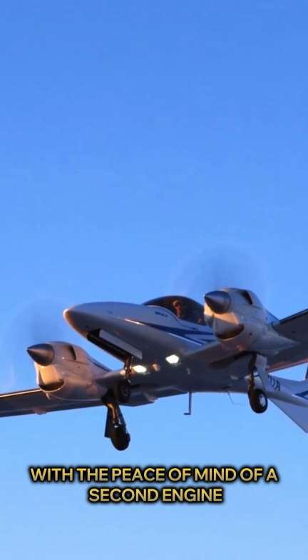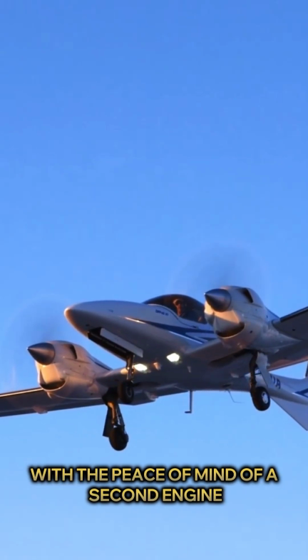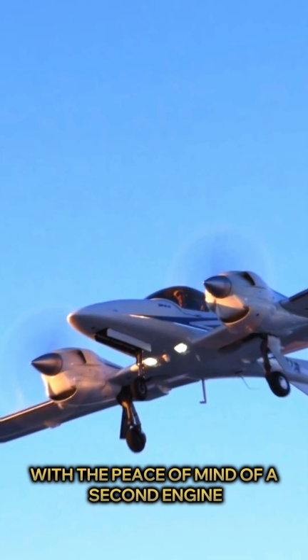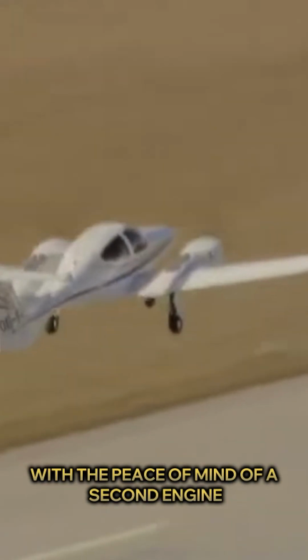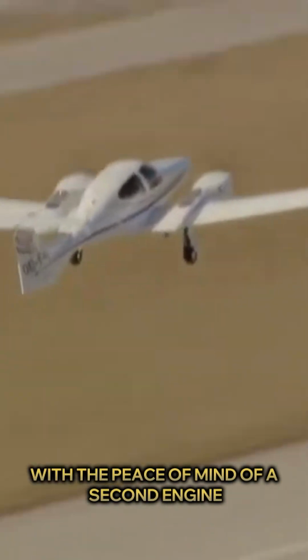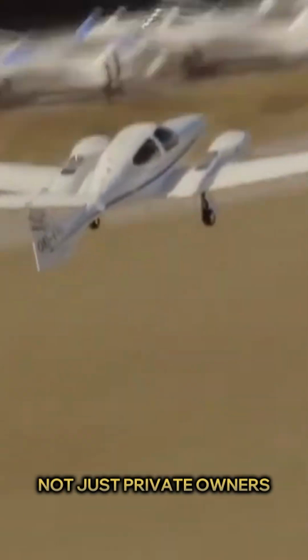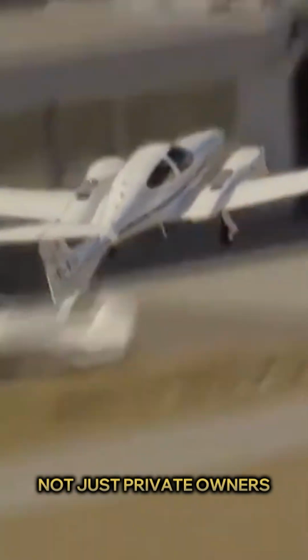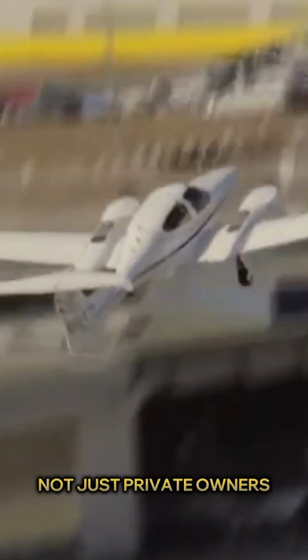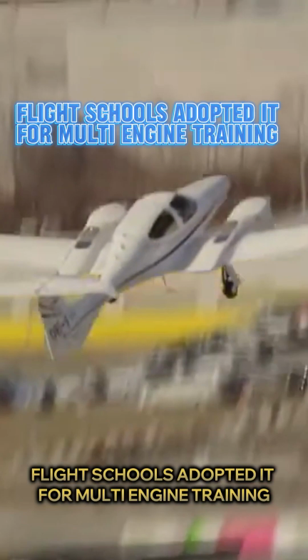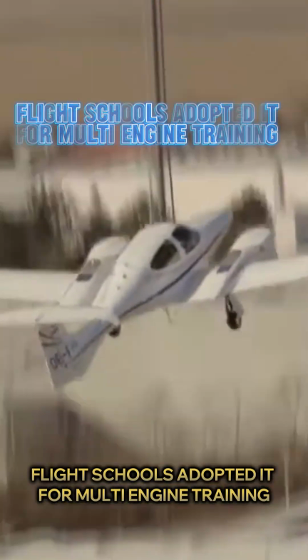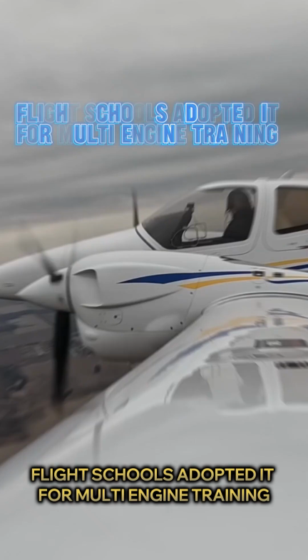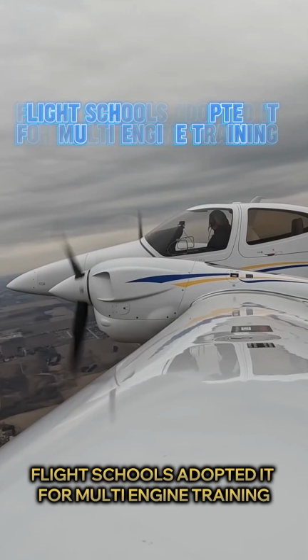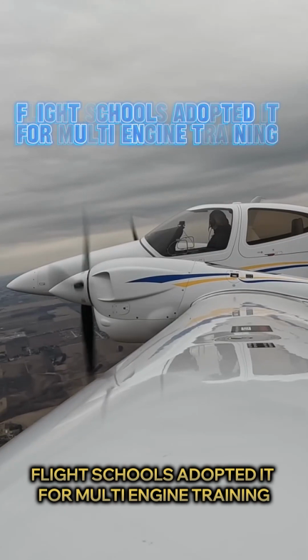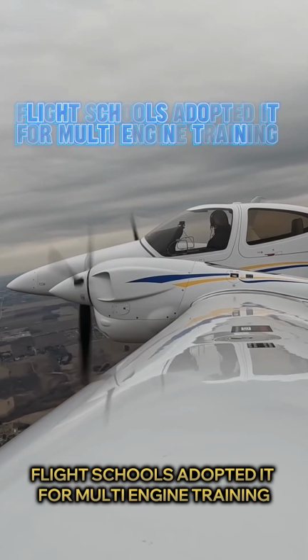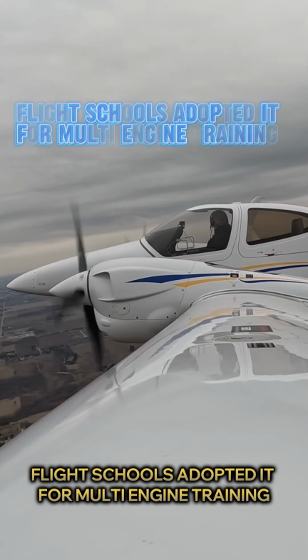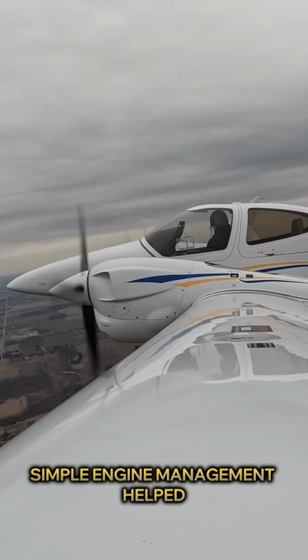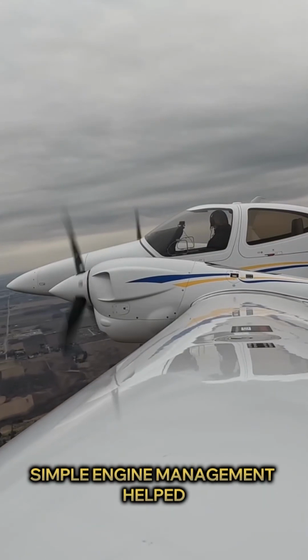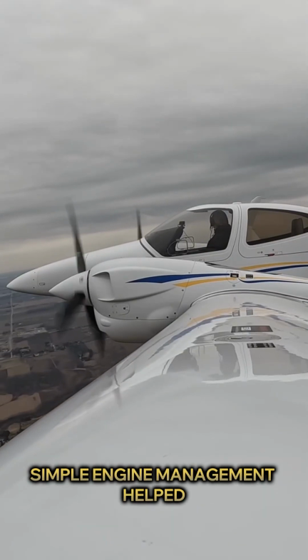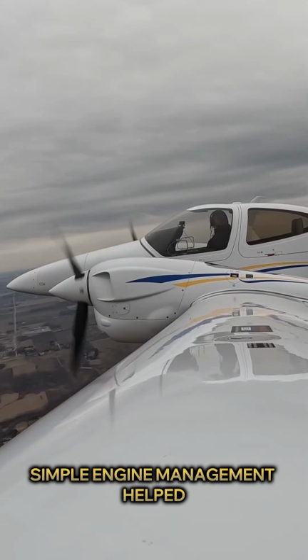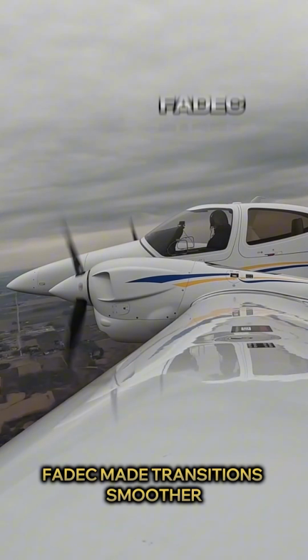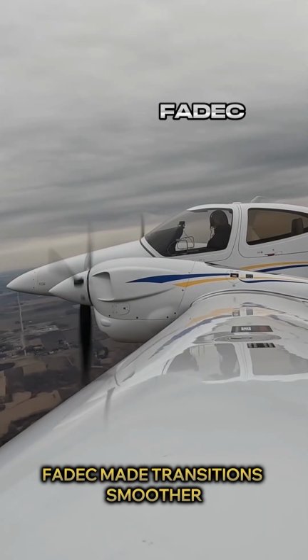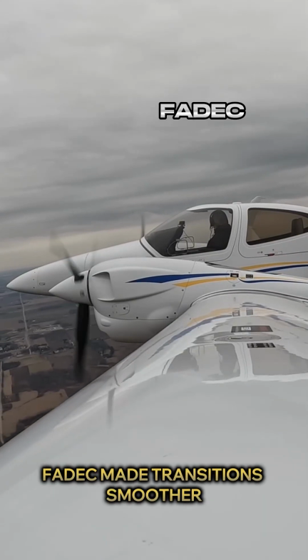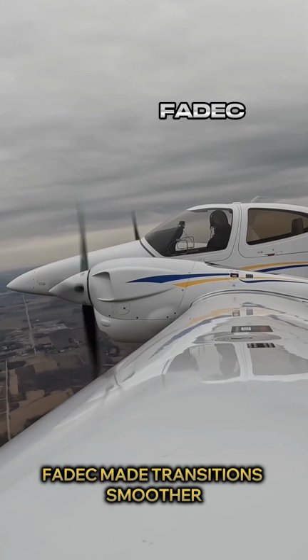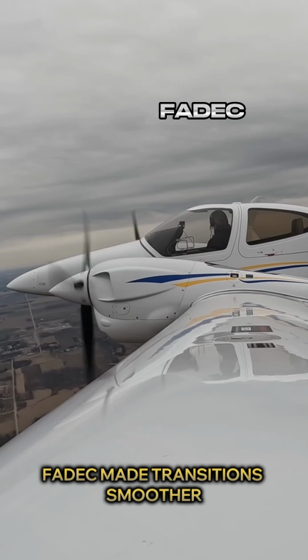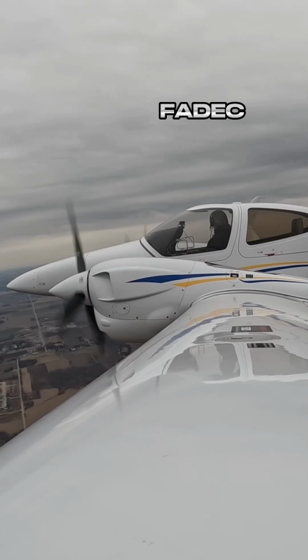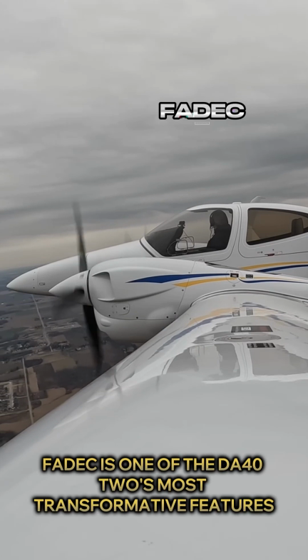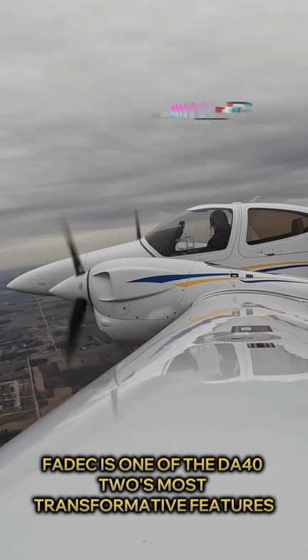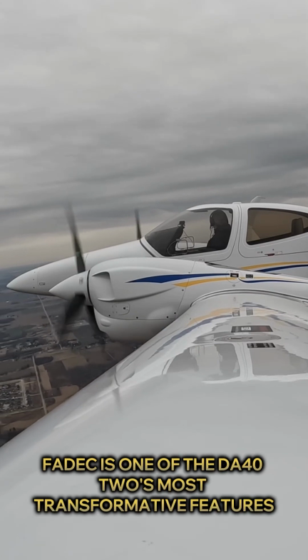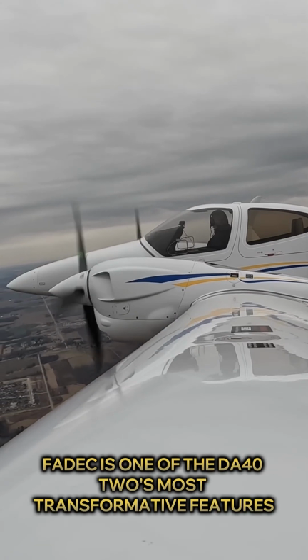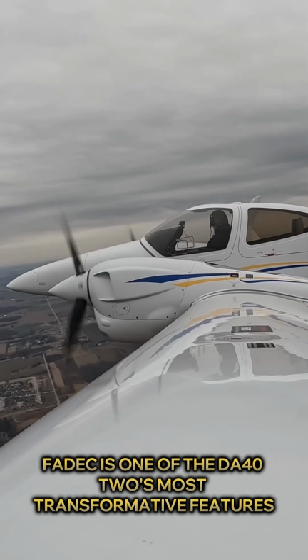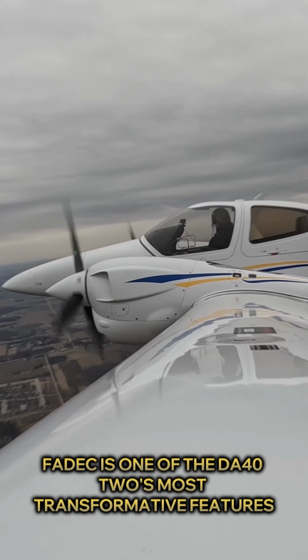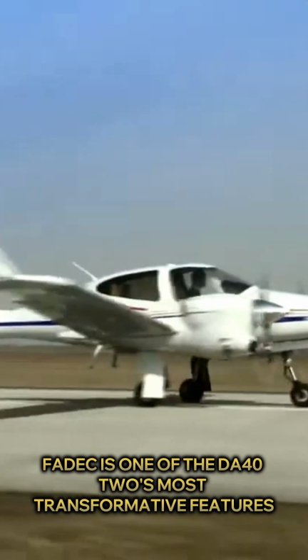Capable of long legs over water or remote terrain with the peace of mind of a second engine. Not just private owners — flight schools adopted it for multi-engine training. Simple engine management helped, and FADEC made transitions smoother. FADEC is one of the DA42's most transformative features.